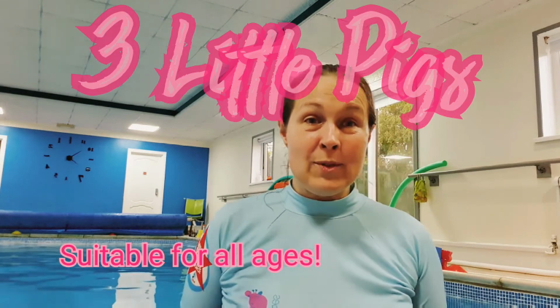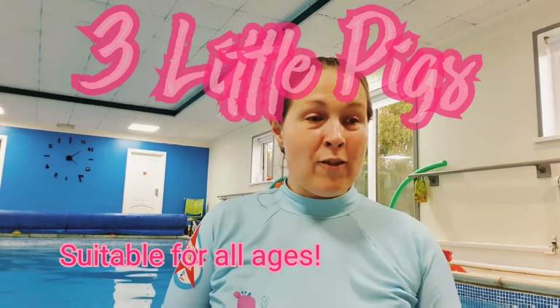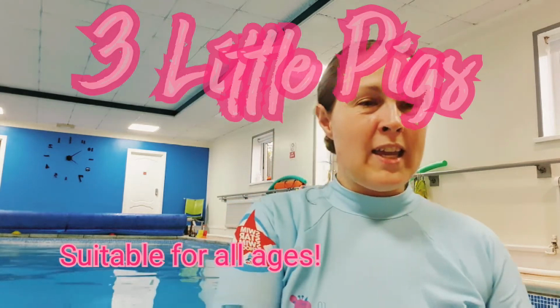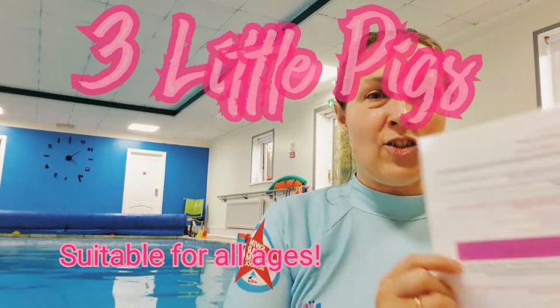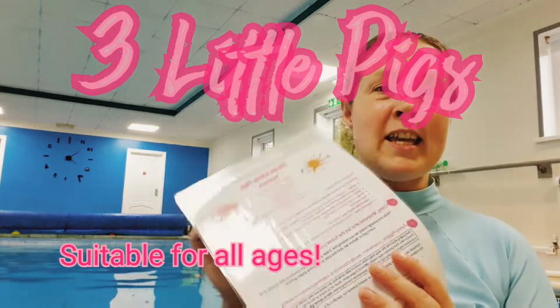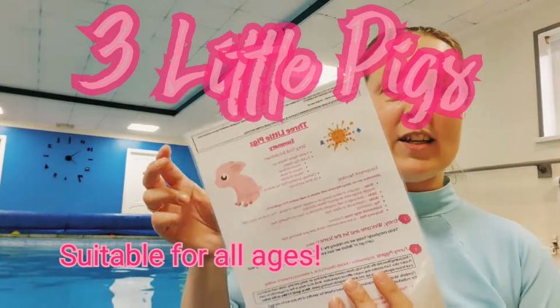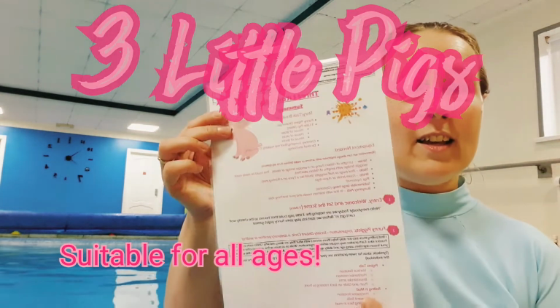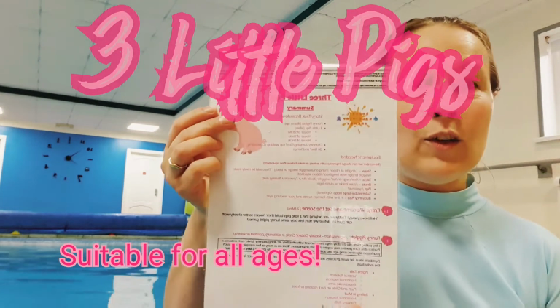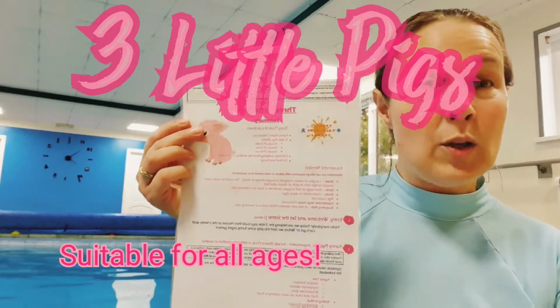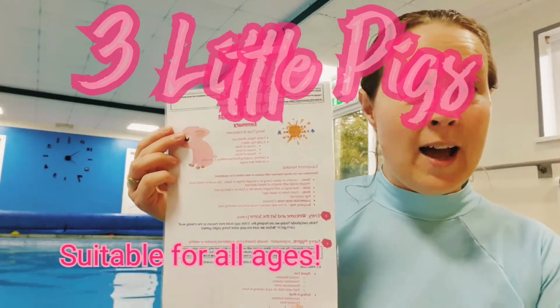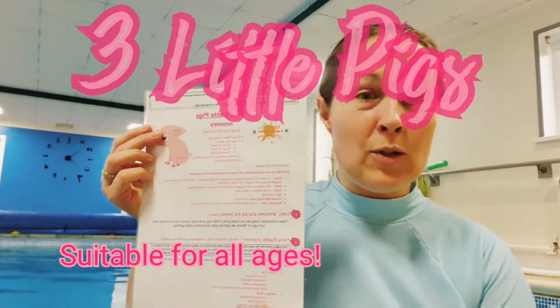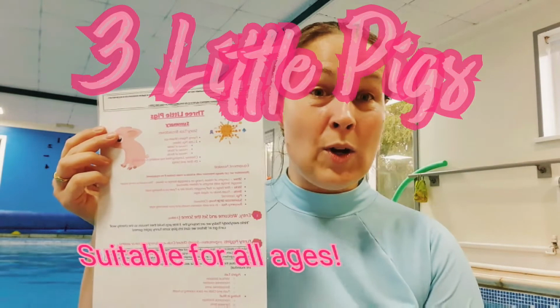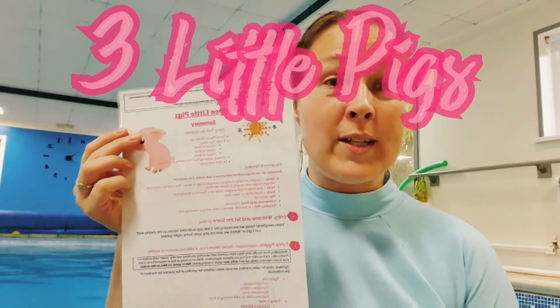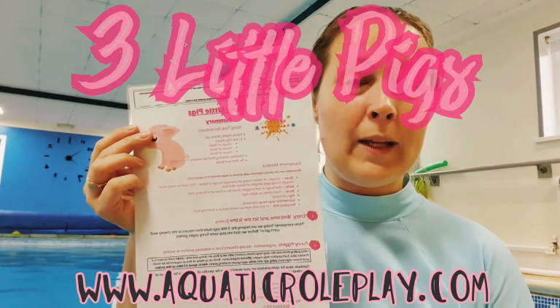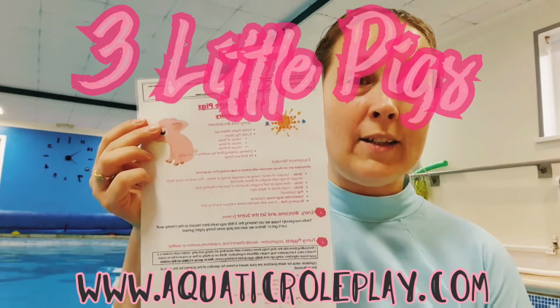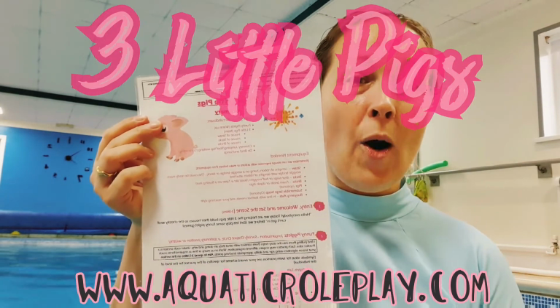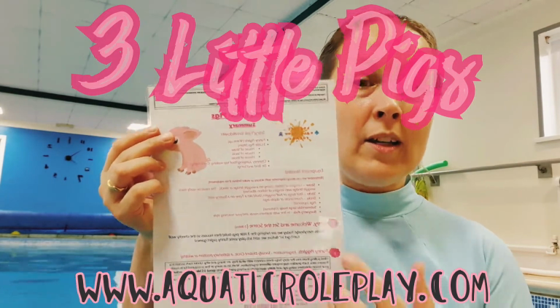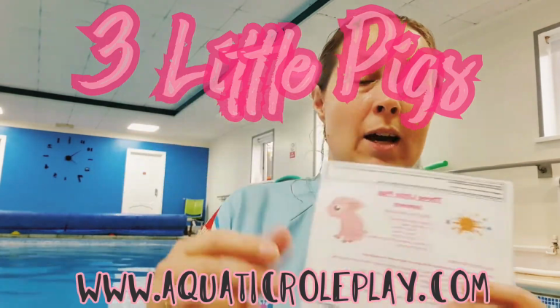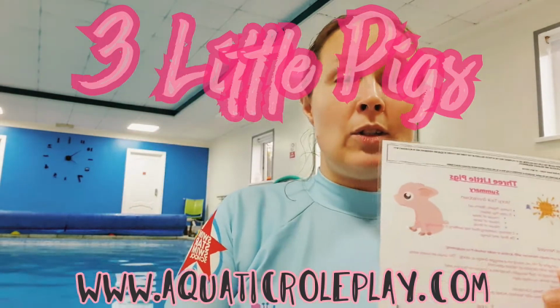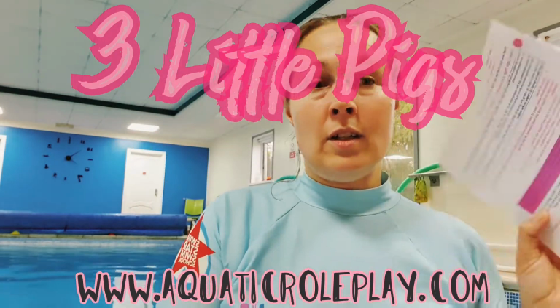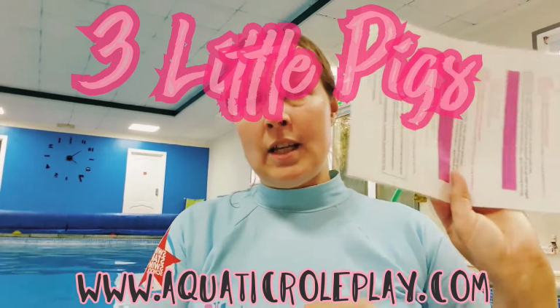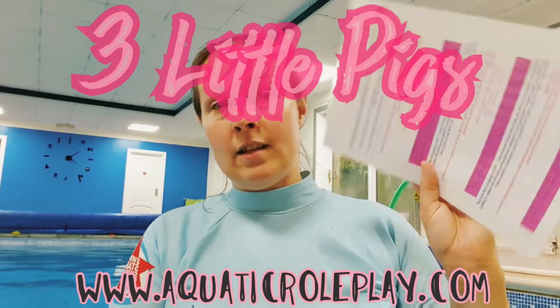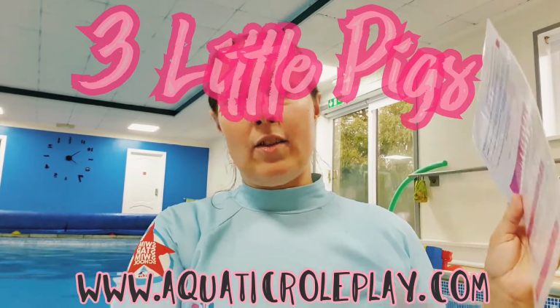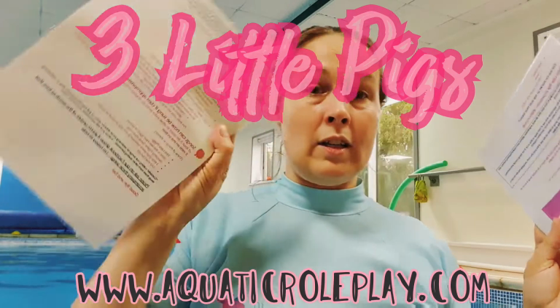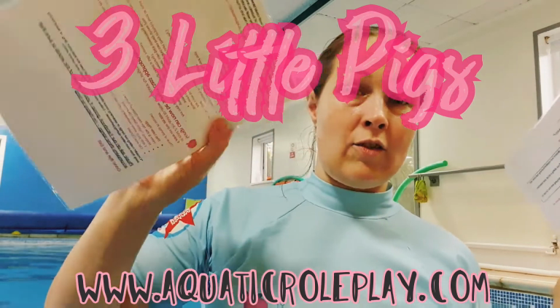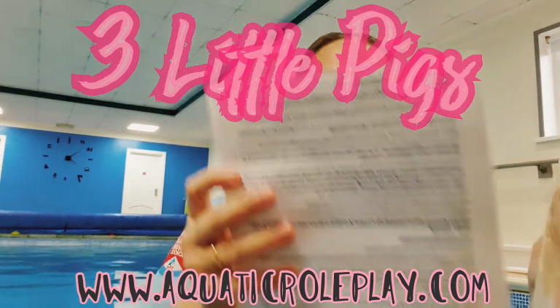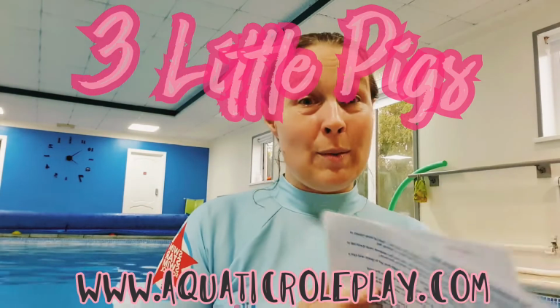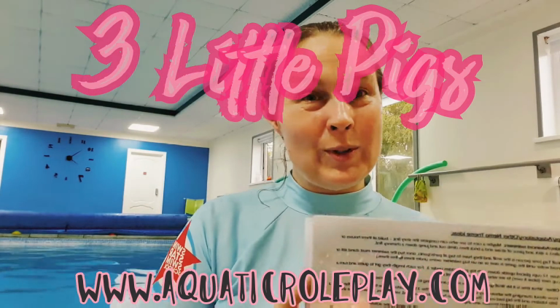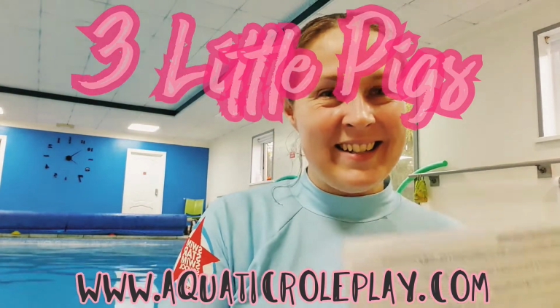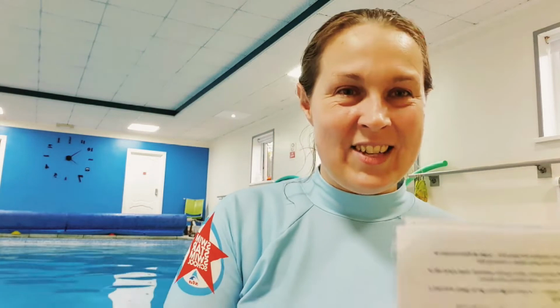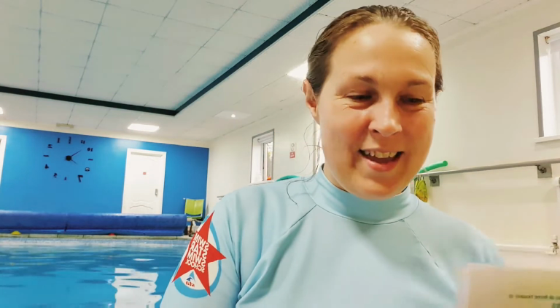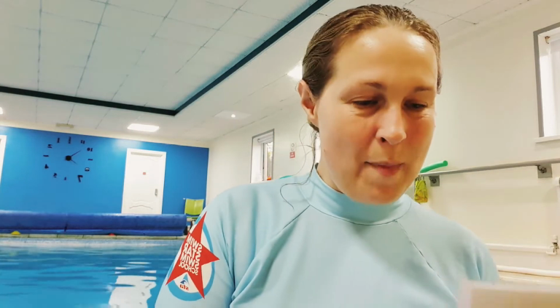I've got the sheets here. If you've gone to the website www.aquaticroleplay.com you can download these, and I just laminate mine and bring them to the poolside to help me remember.